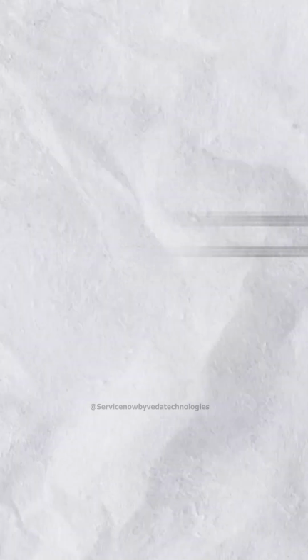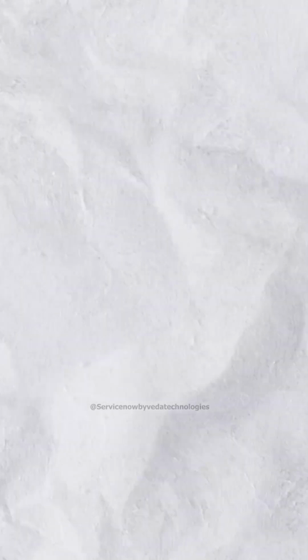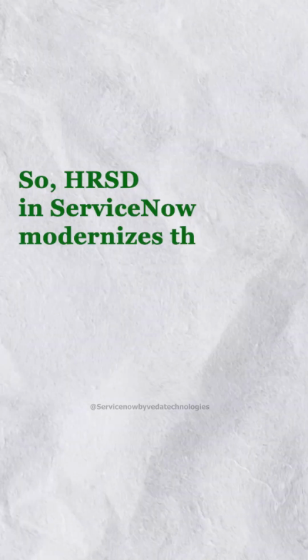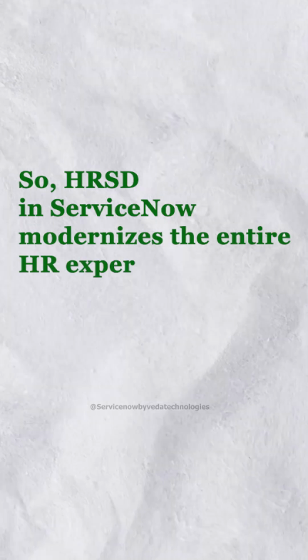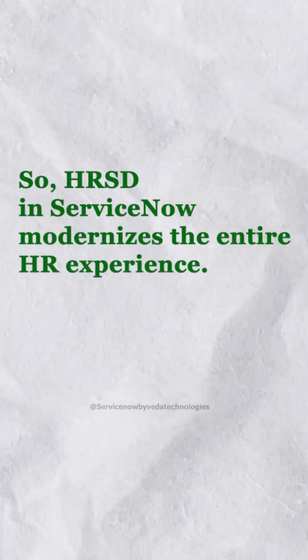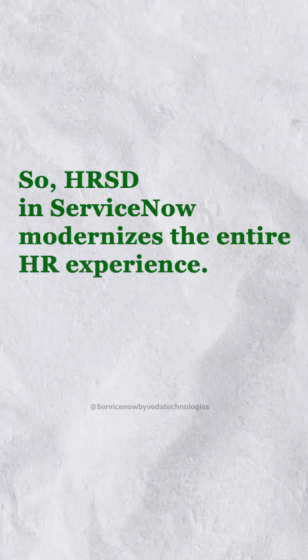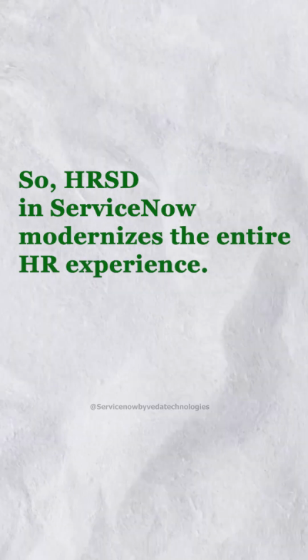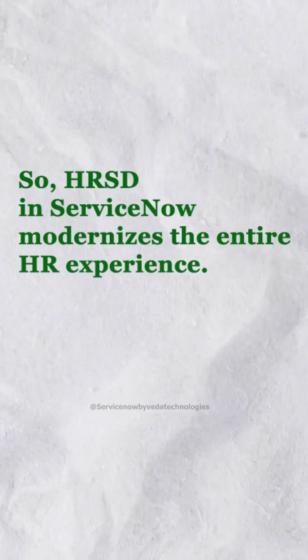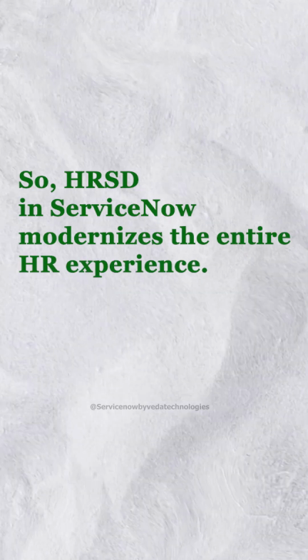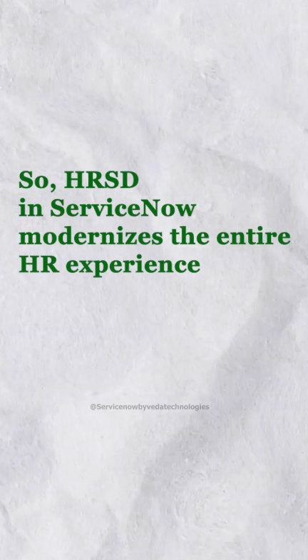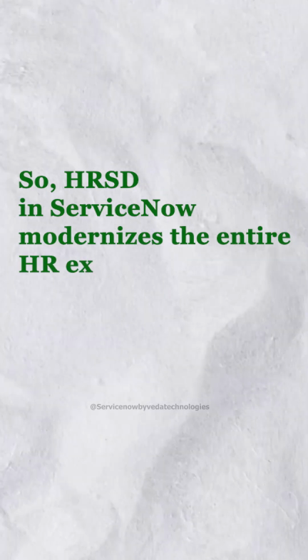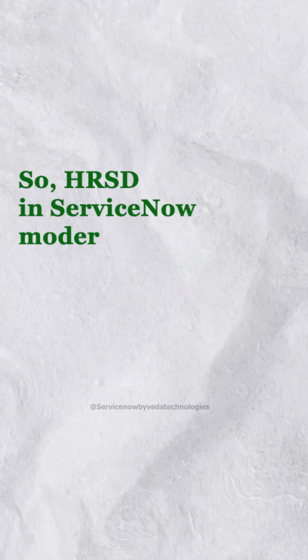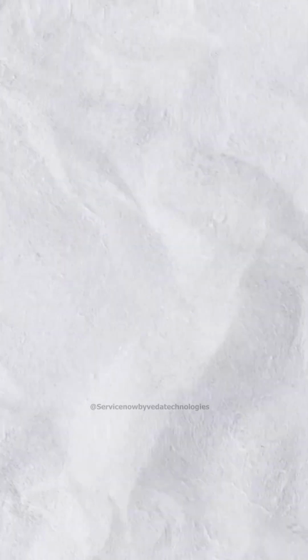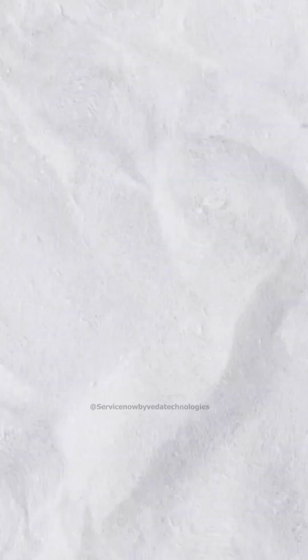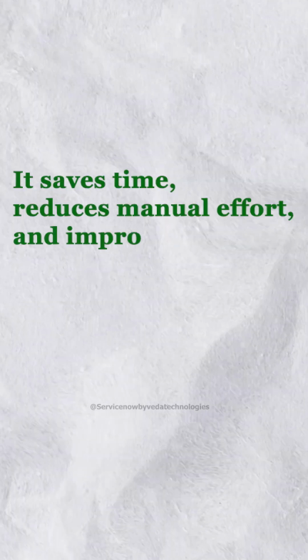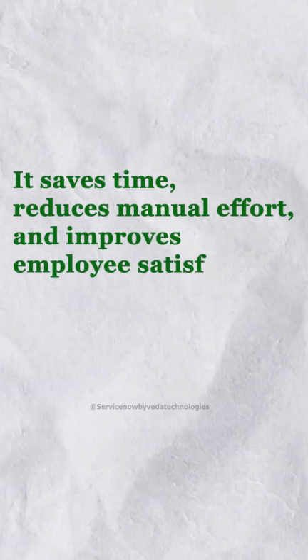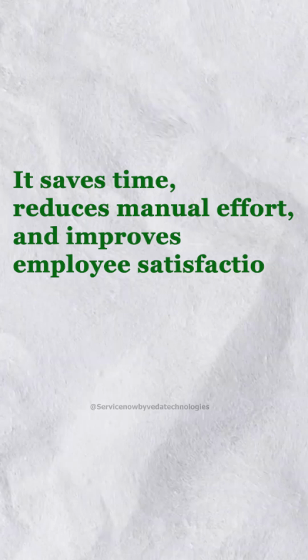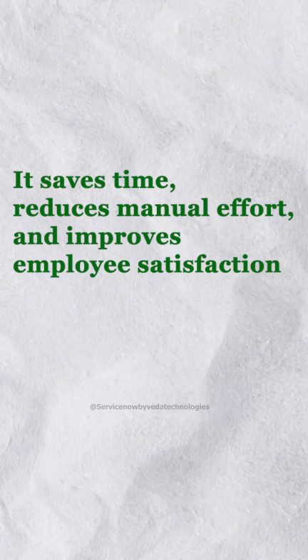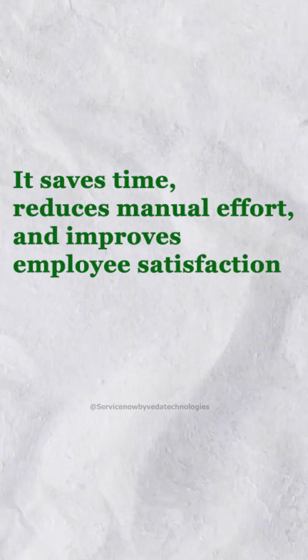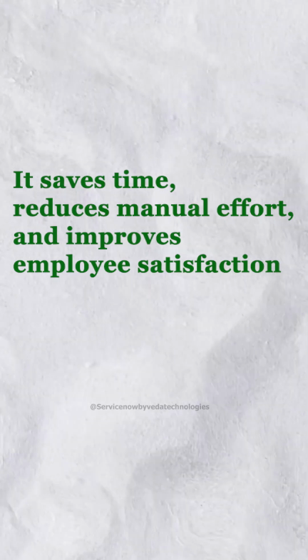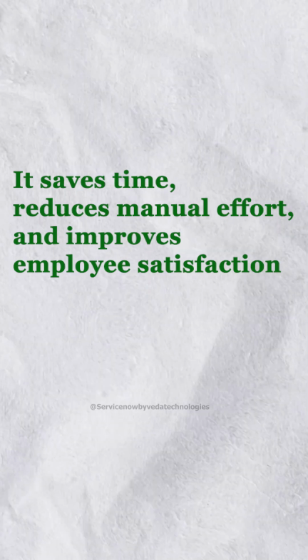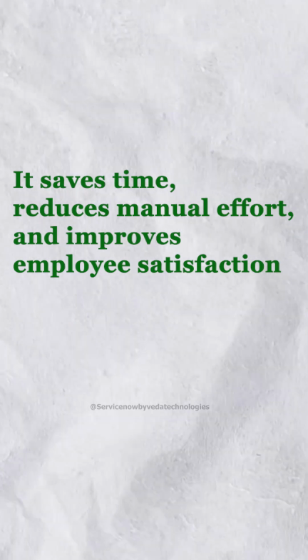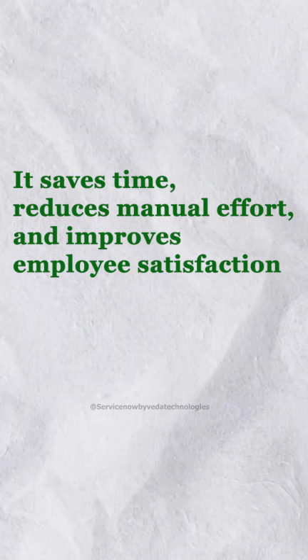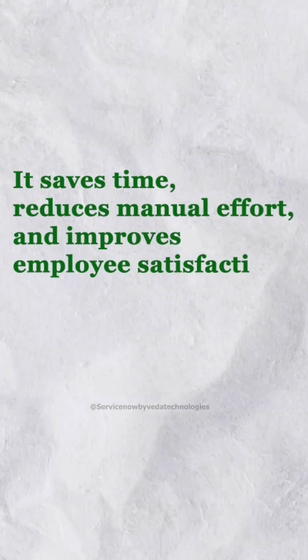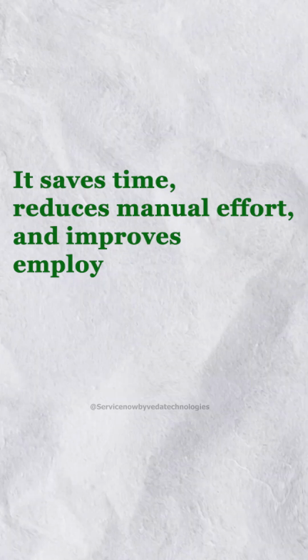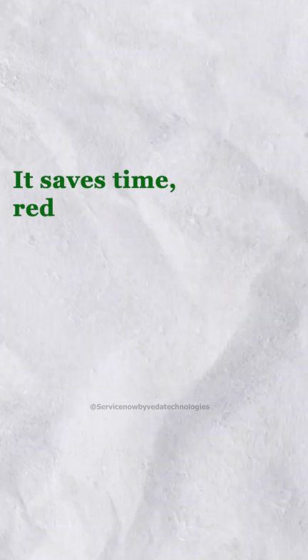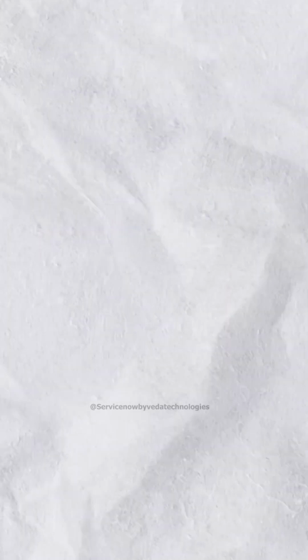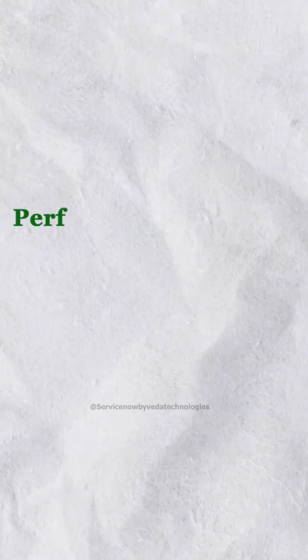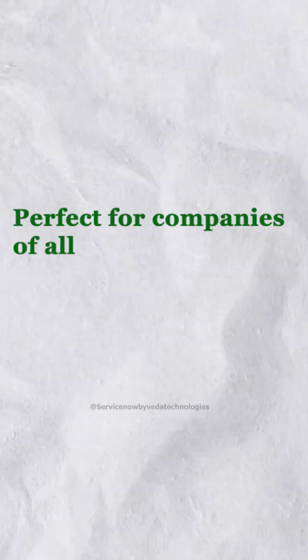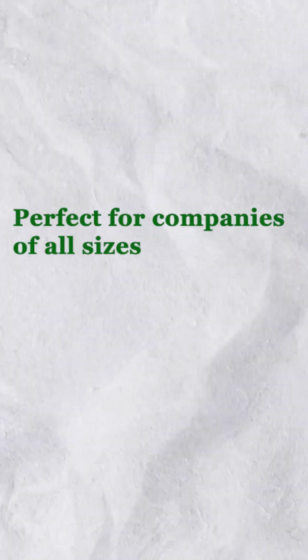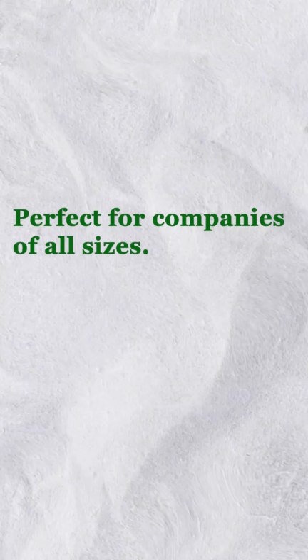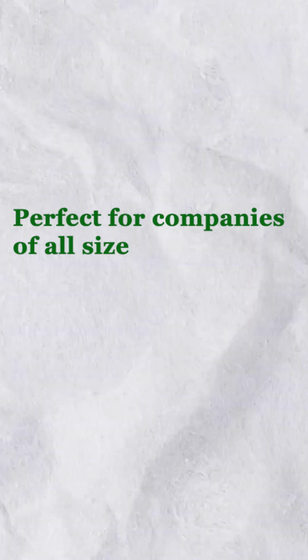HRSD in ServiceNow modernizes the entire HR experience. It saves time, reduces manual effort, and improves employee satisfaction. Perfect for companies of all sizes.